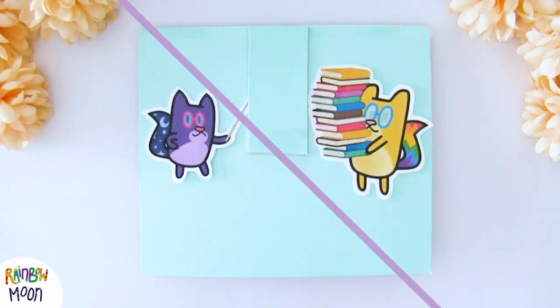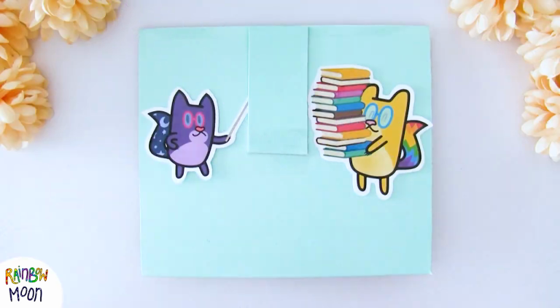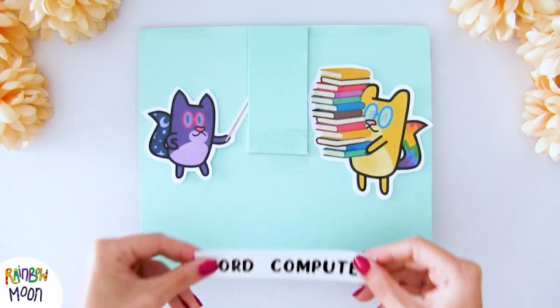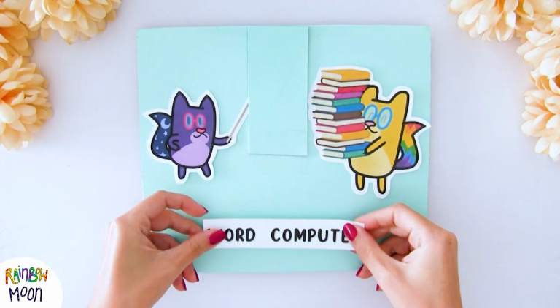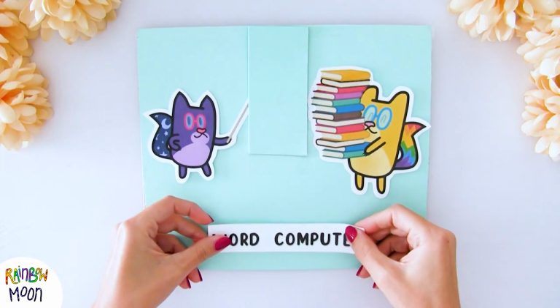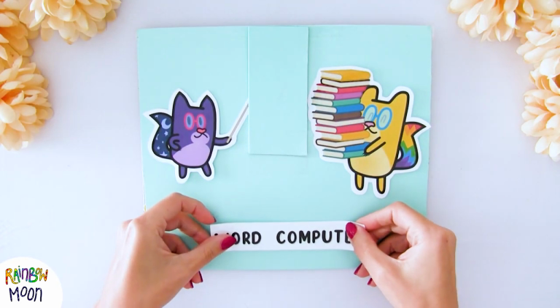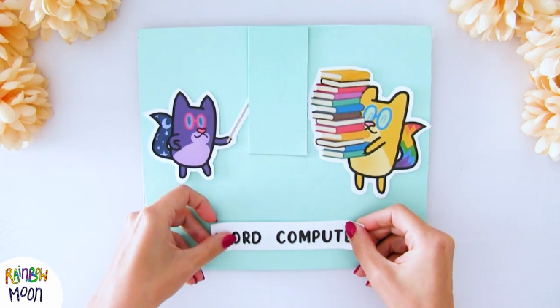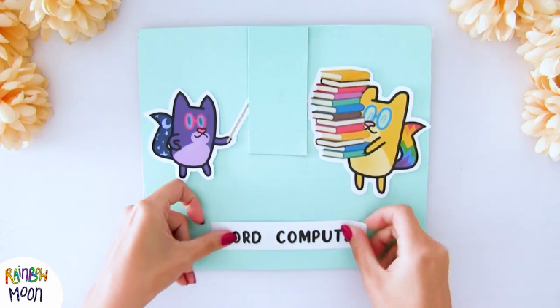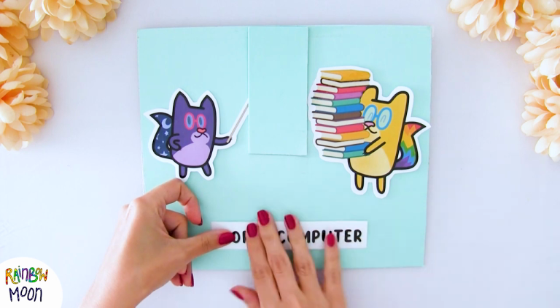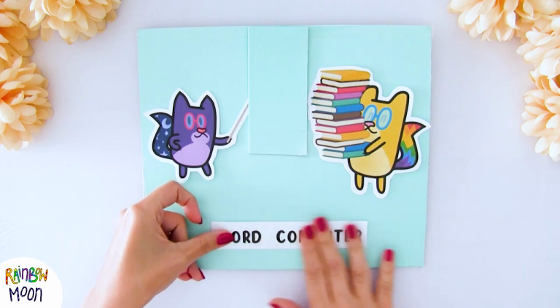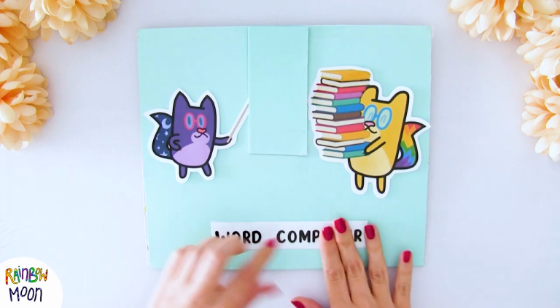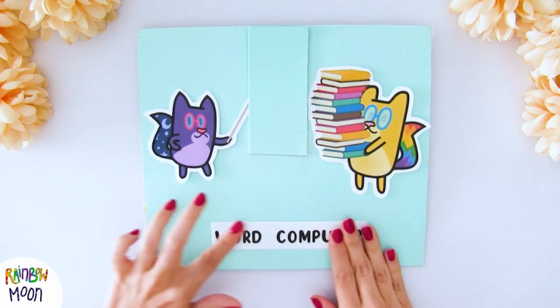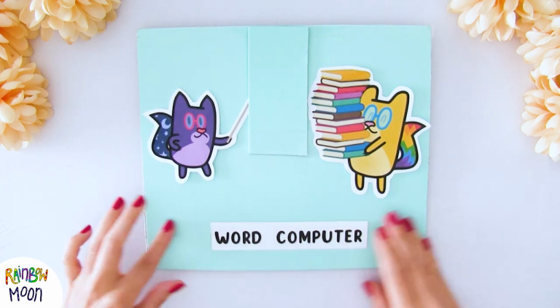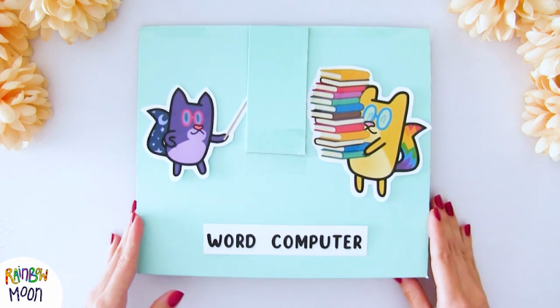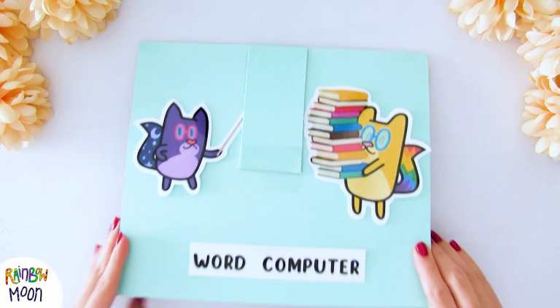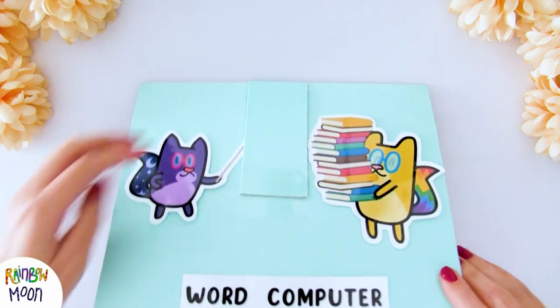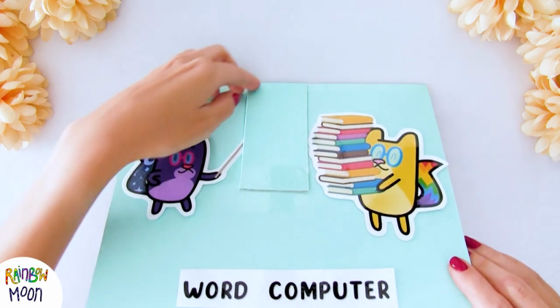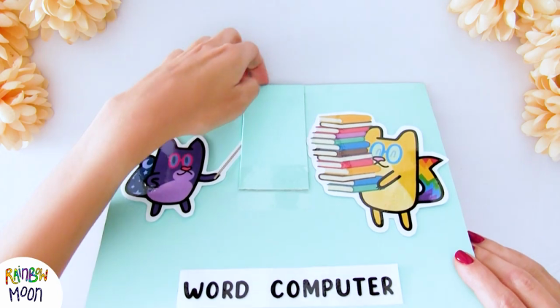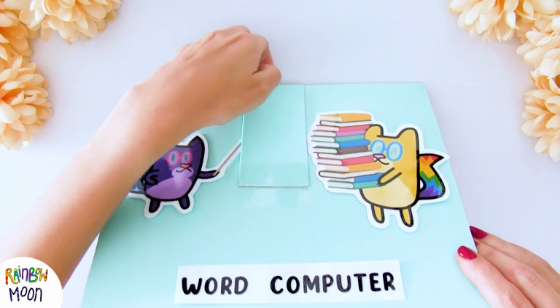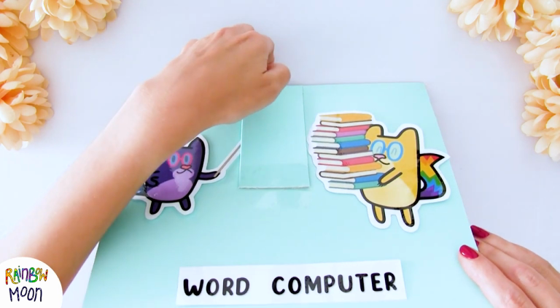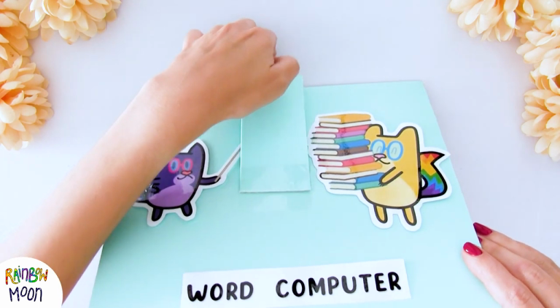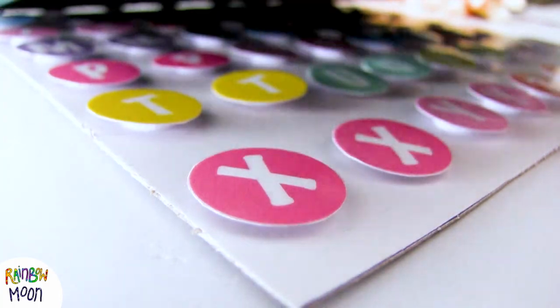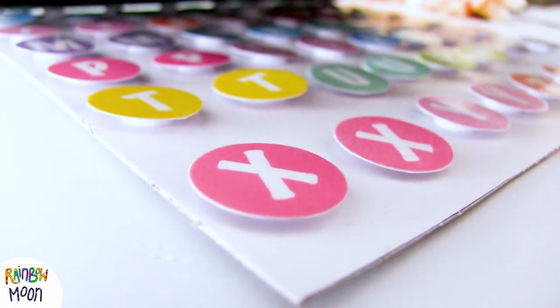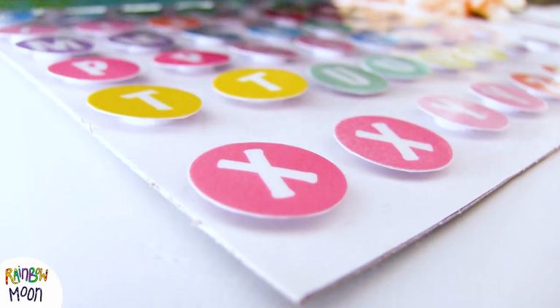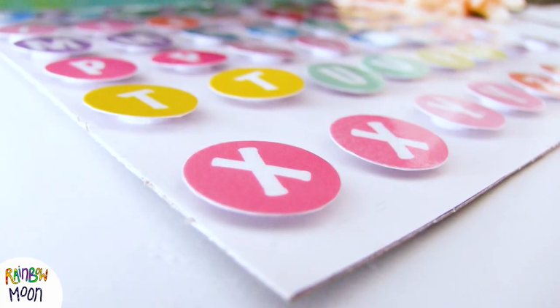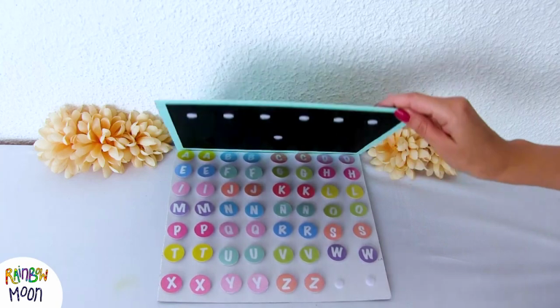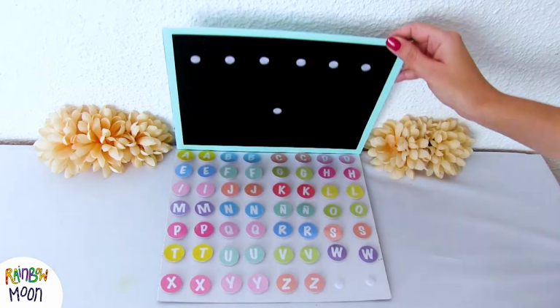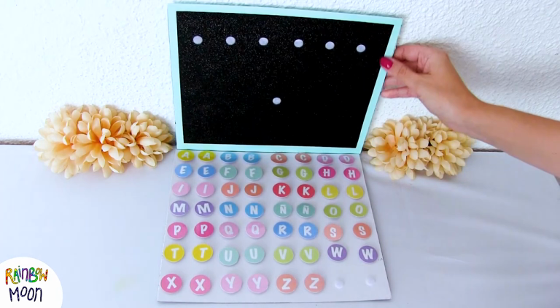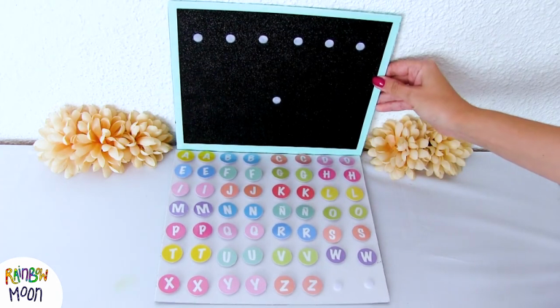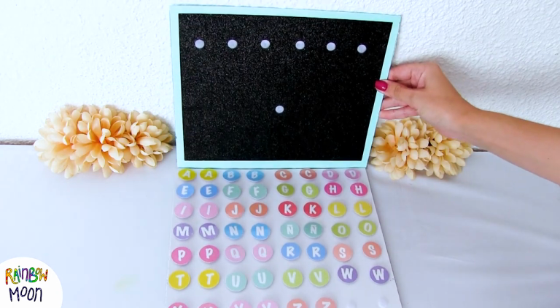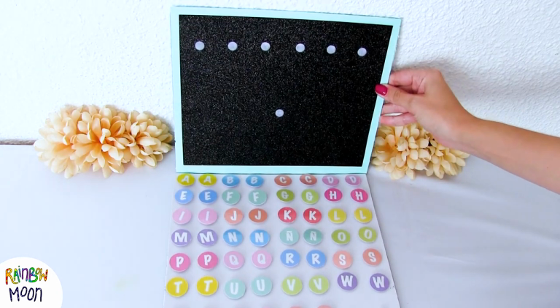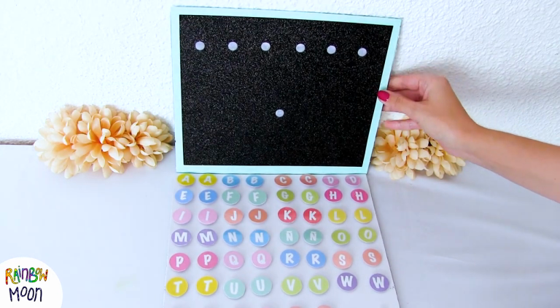Let's continue decorating our computer. We put Katurin on it, of course, and a little sign to know that it is our word computer. And now we can get down to practicing word building.